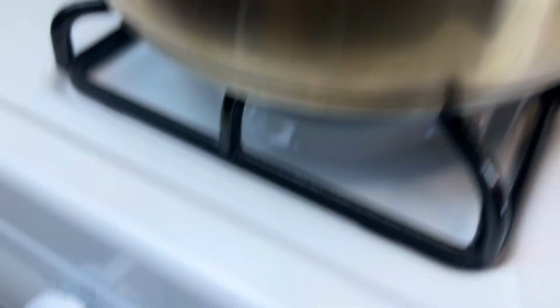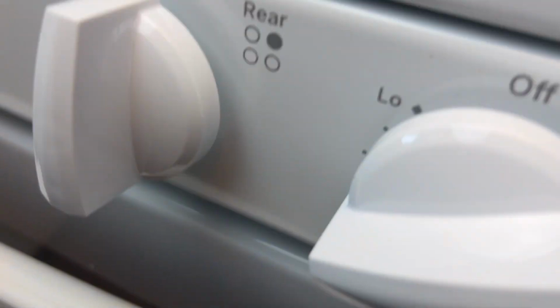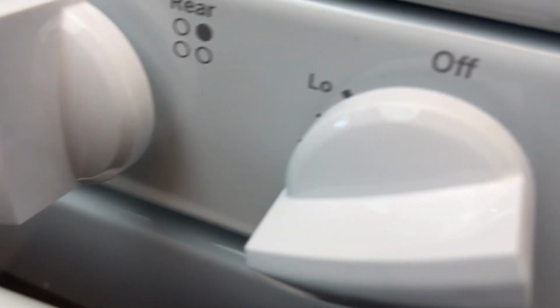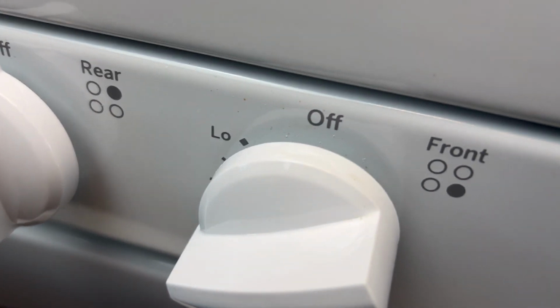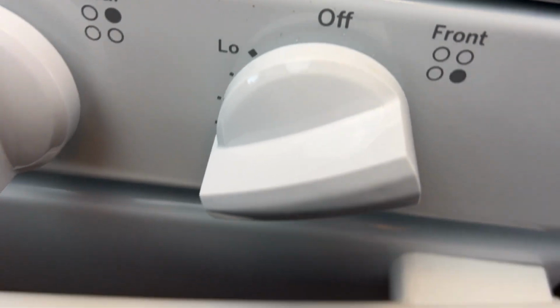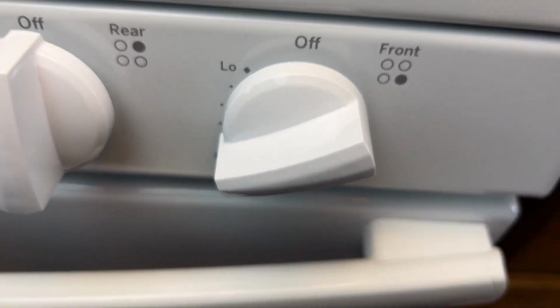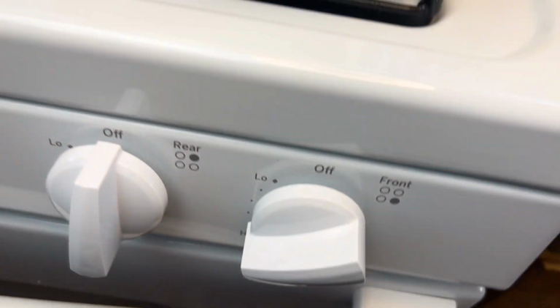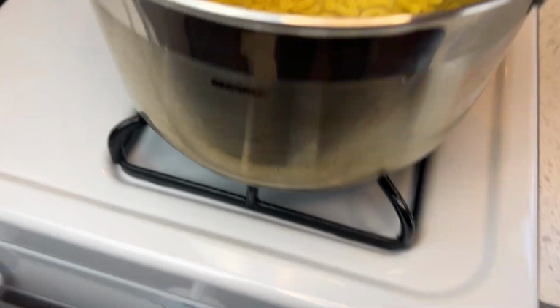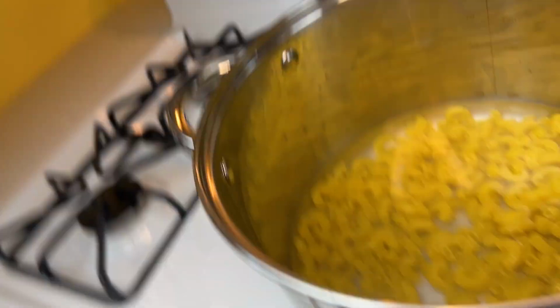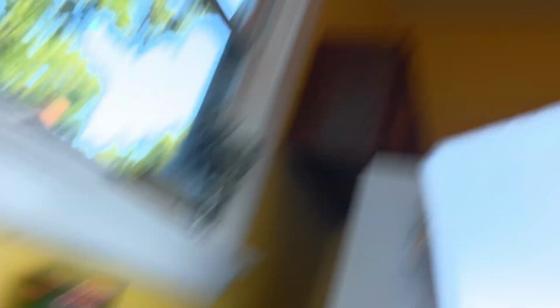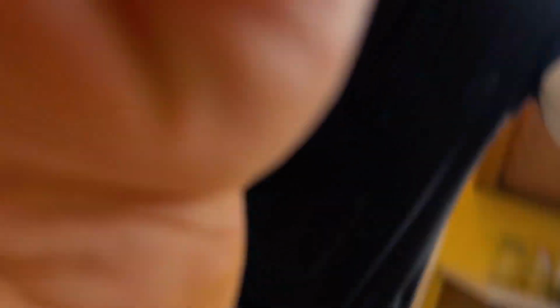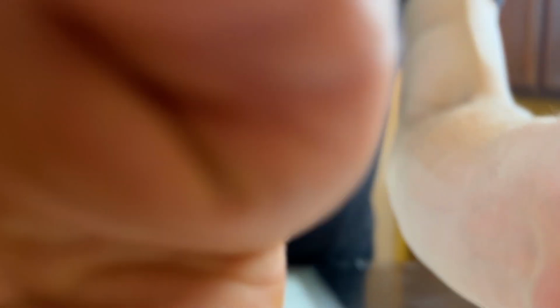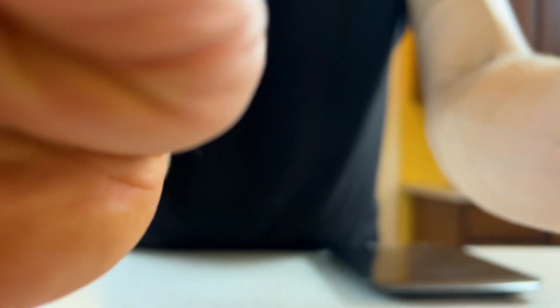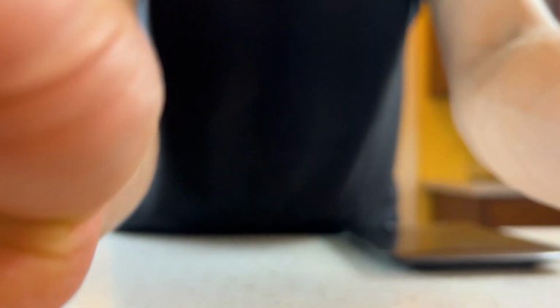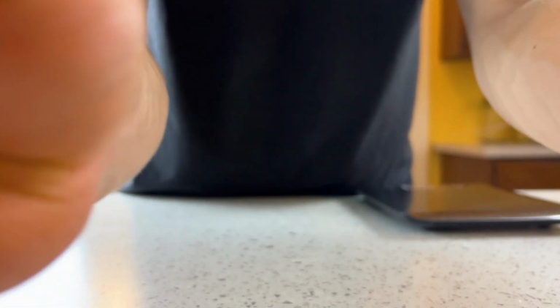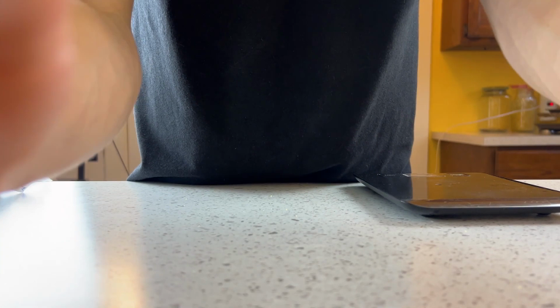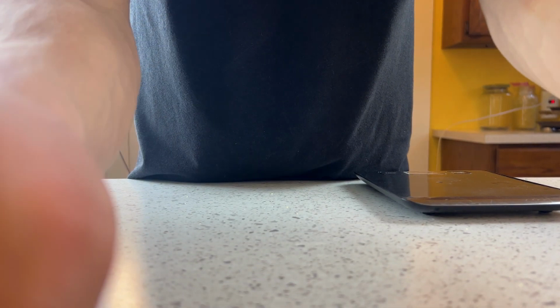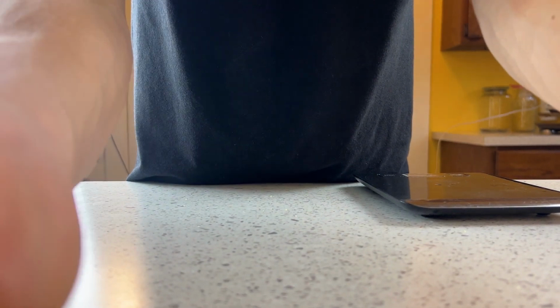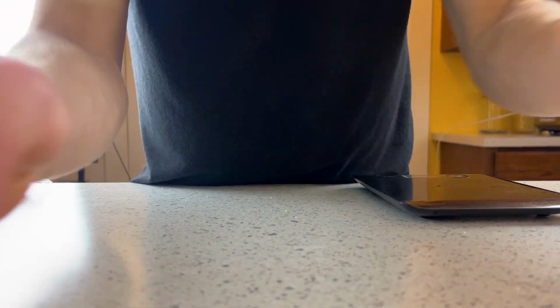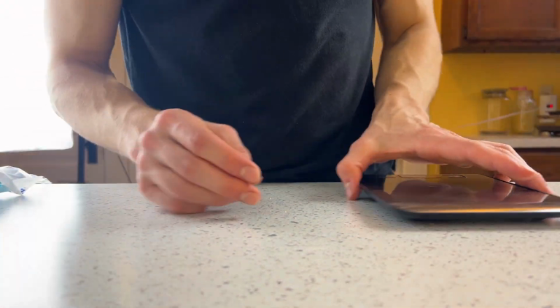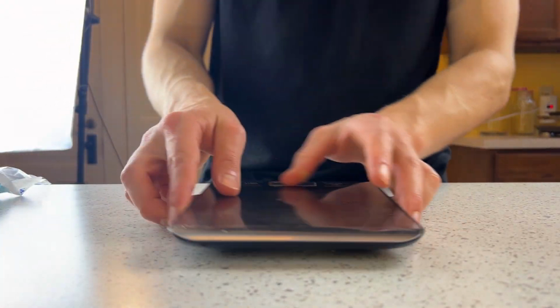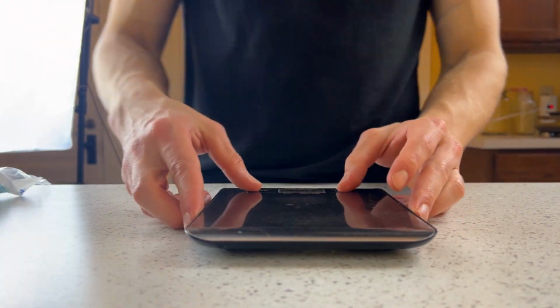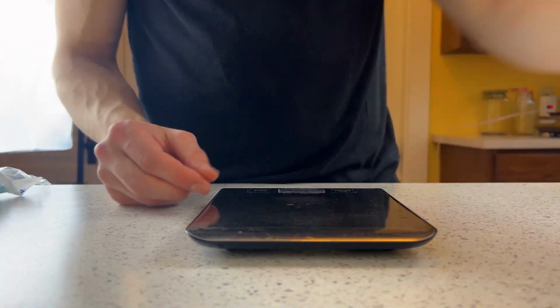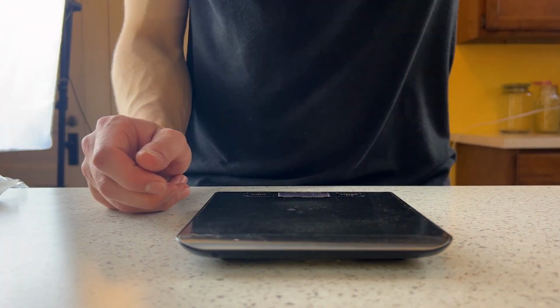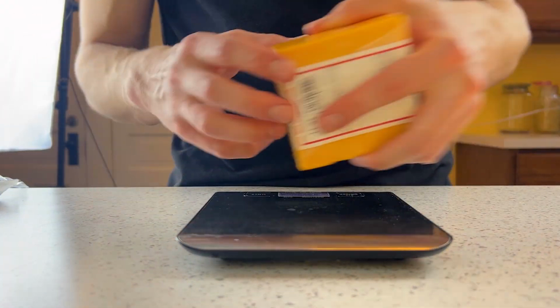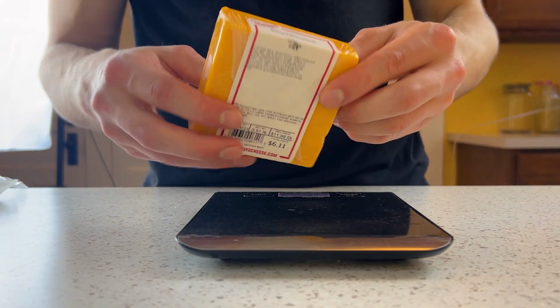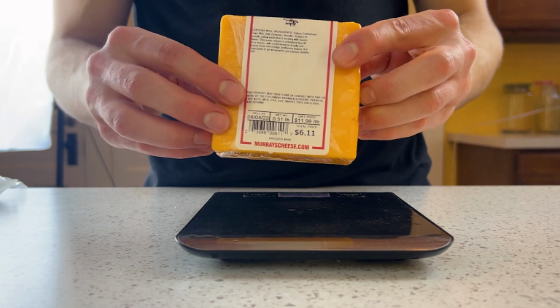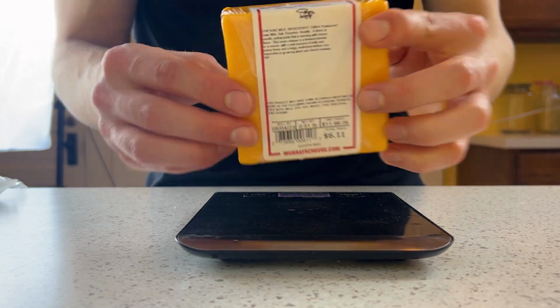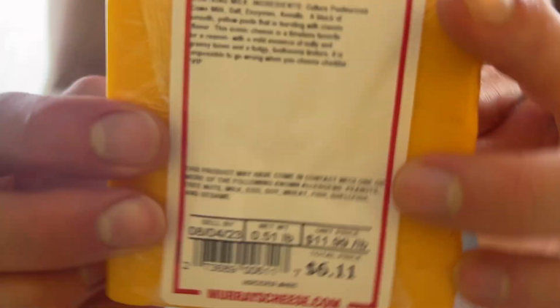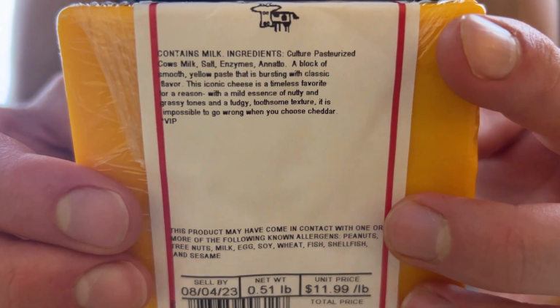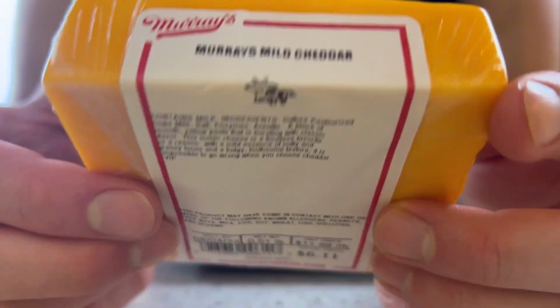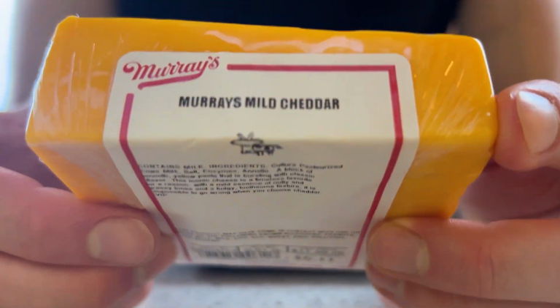Too often I find that online mac and cheese recipes overcomplicate the process. It really isn't difficult to make a solid bowl of feel-good comfort. Because of the simplicity of this recipe, this is probably one of the more nutritionally balanced mac and cheese recipes out there, if that's even legal to say.